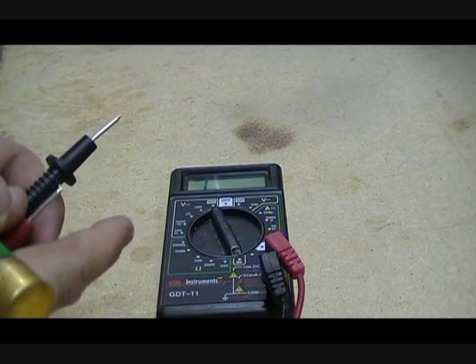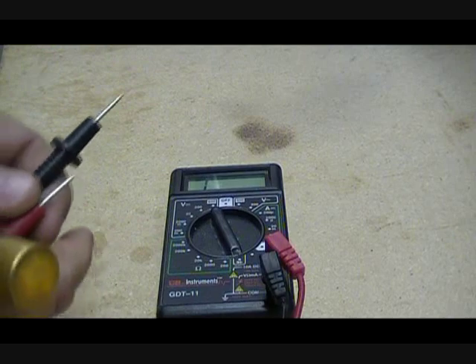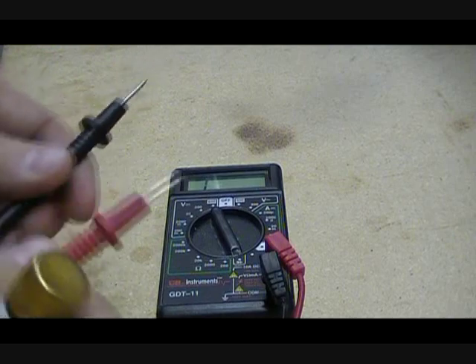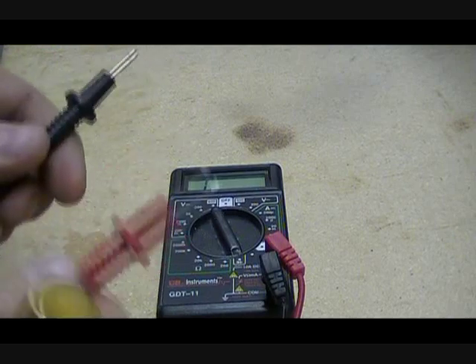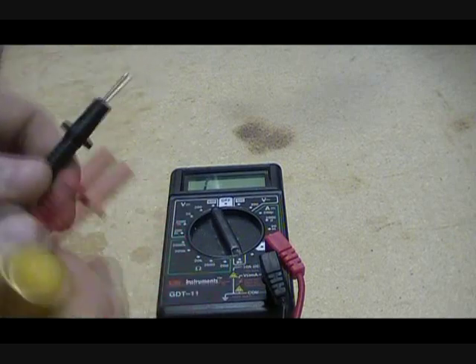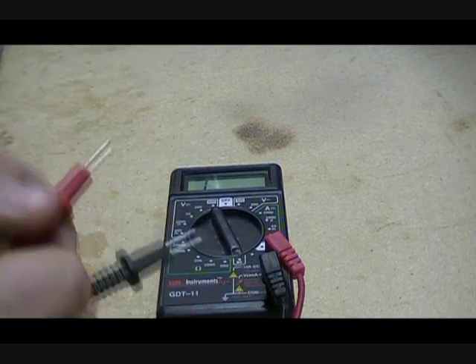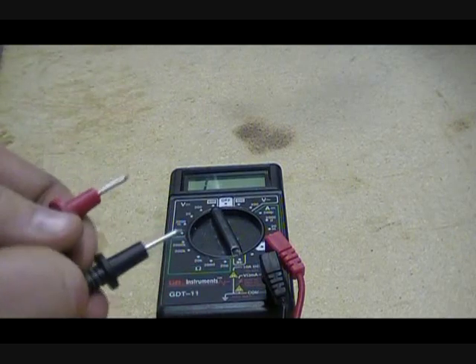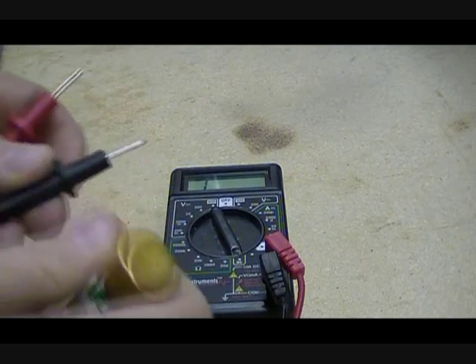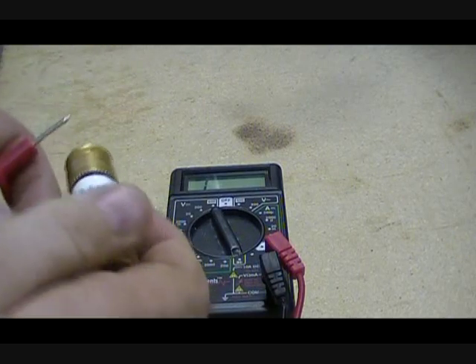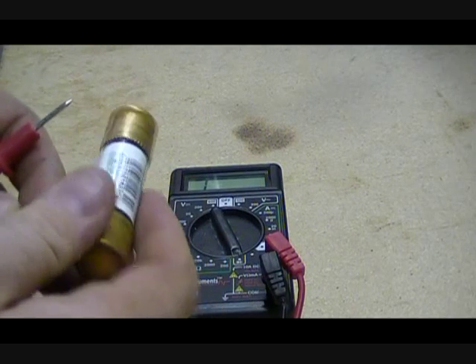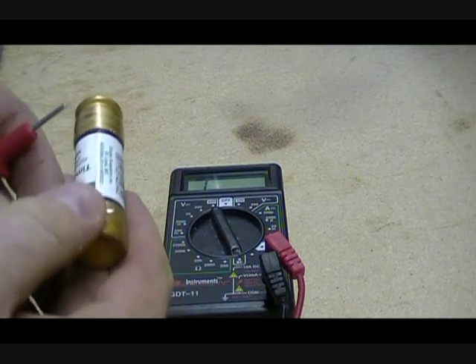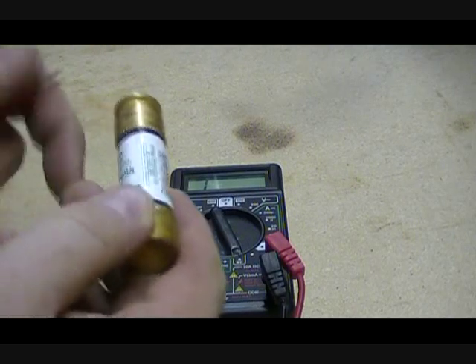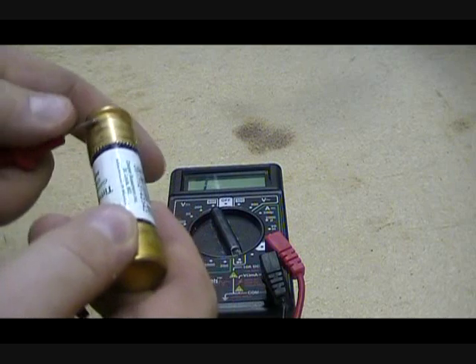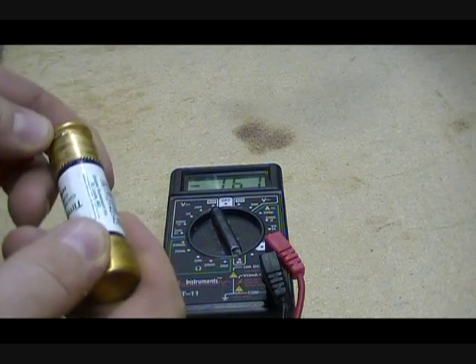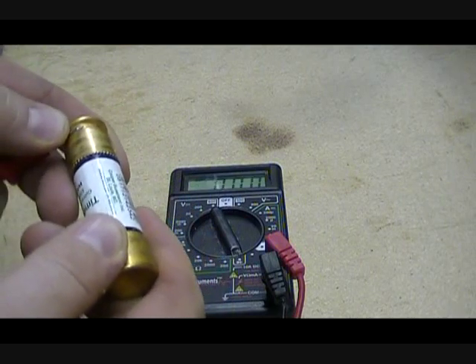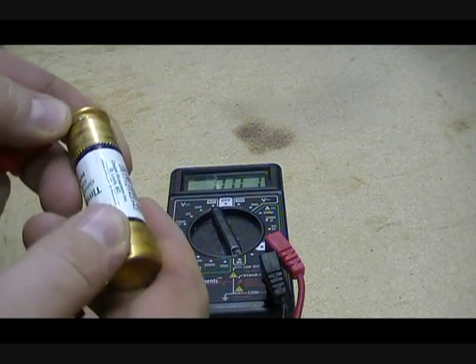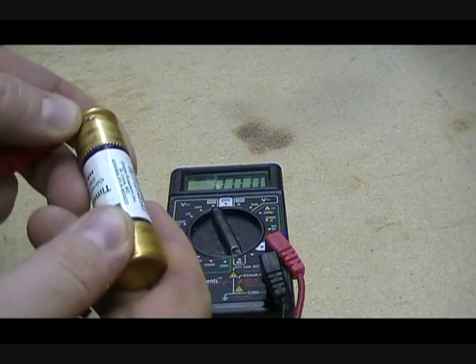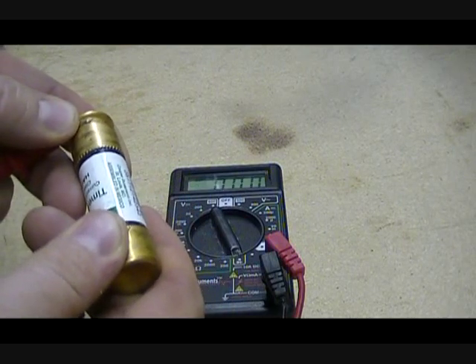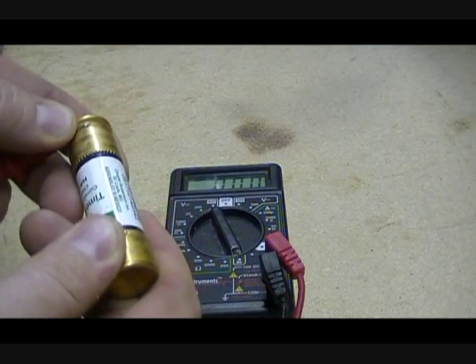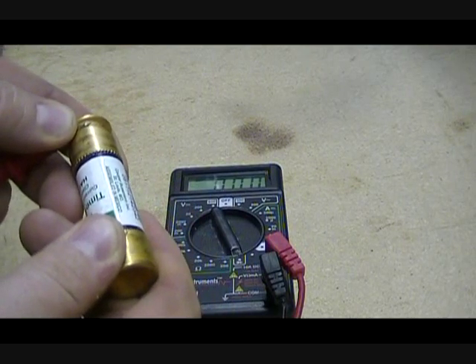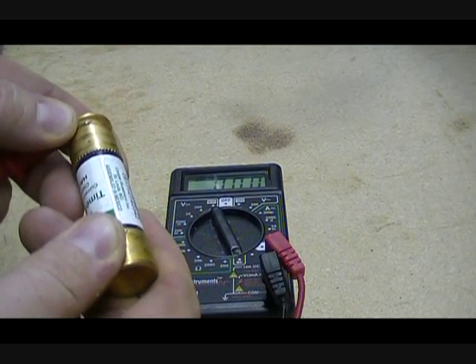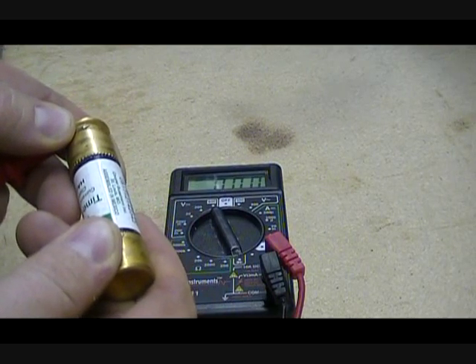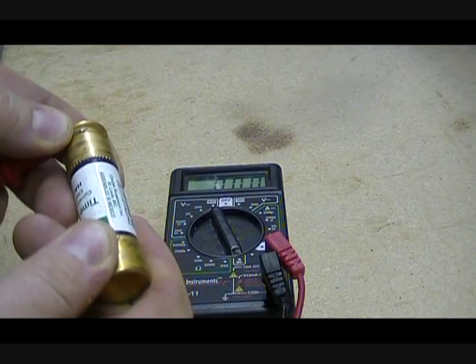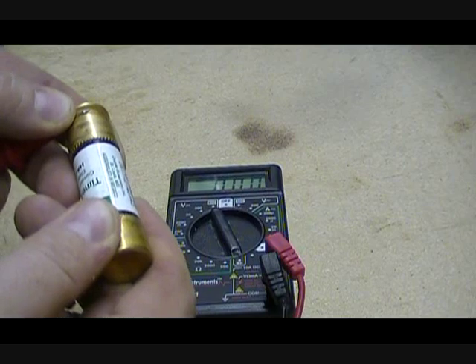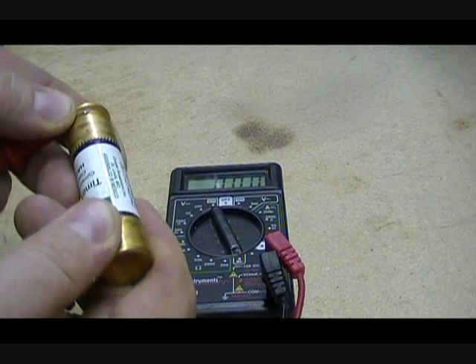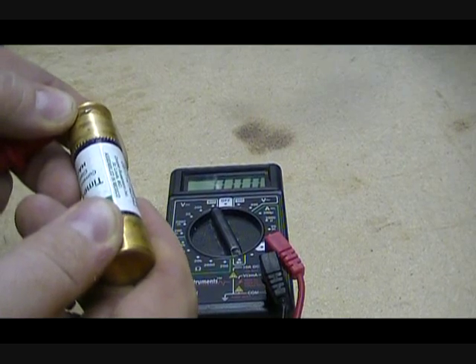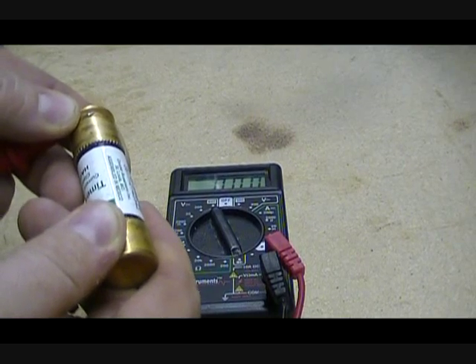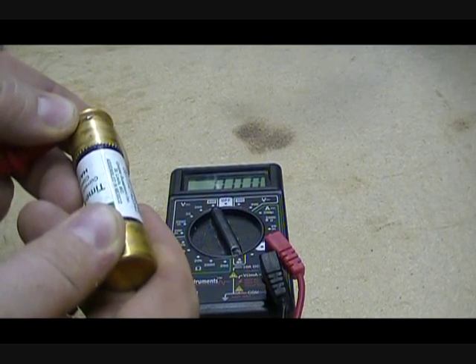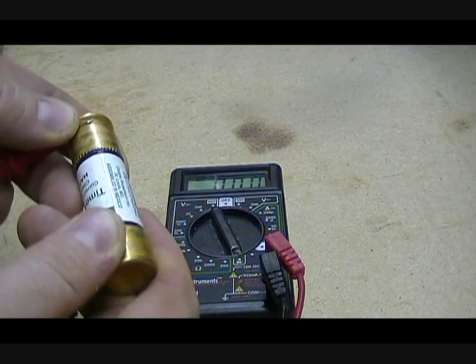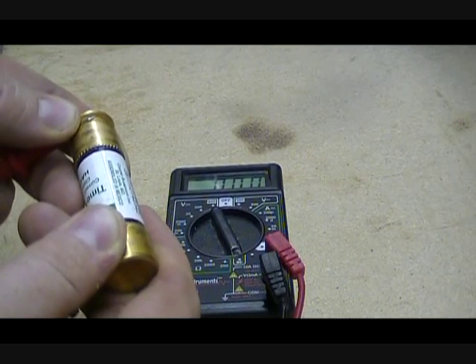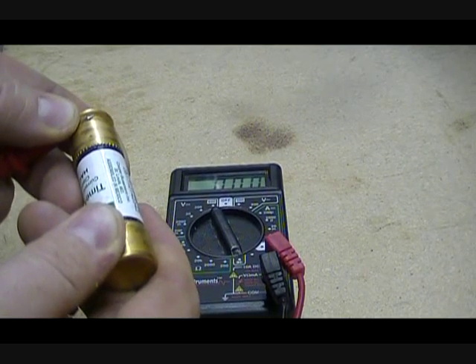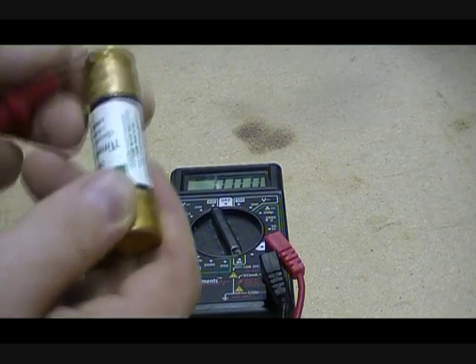In case you're wondering what happens if you switch the leads, you'll get the same outcome no matter what — zero zero zero. And that's how you check a fuse. Thanks for watching, bye bye.